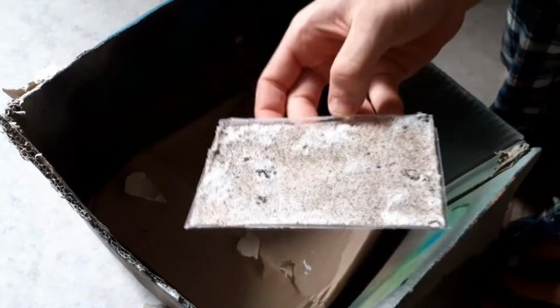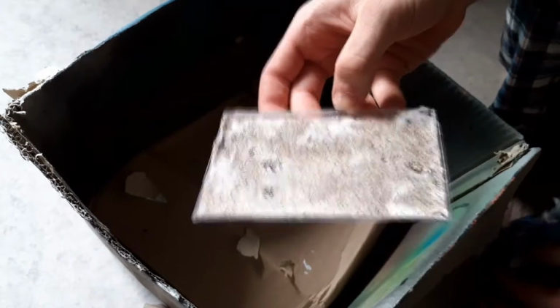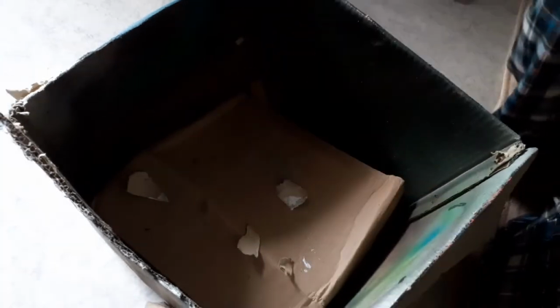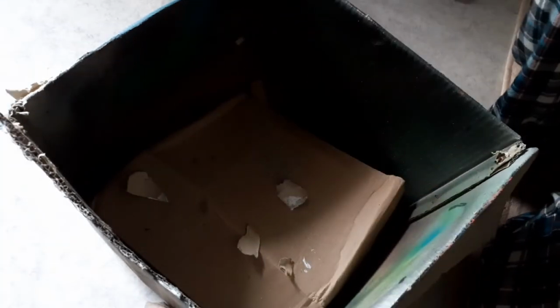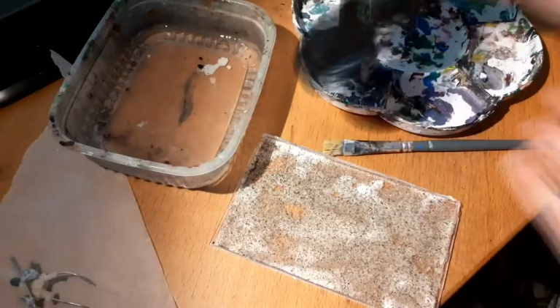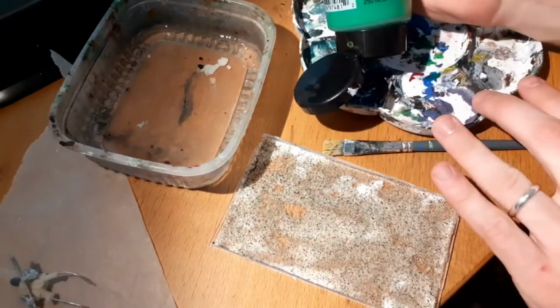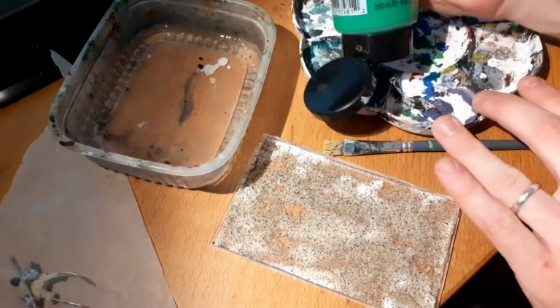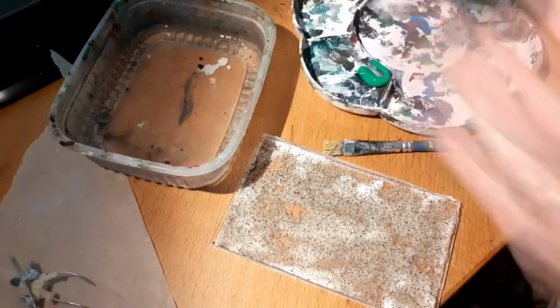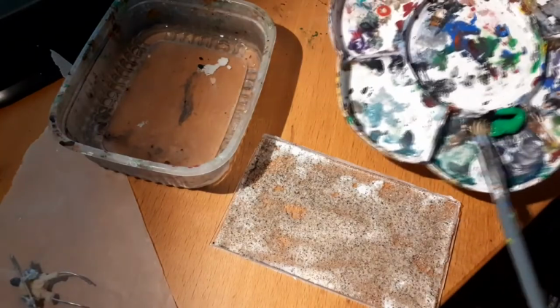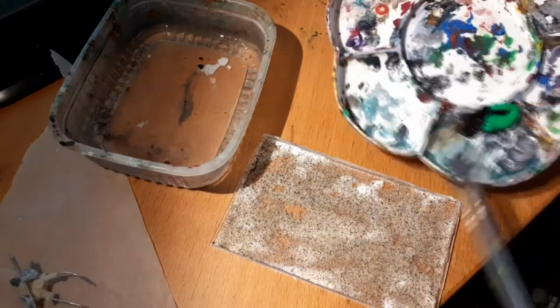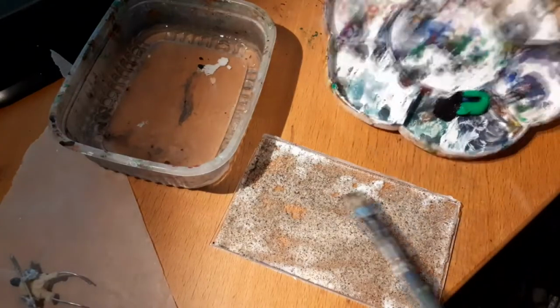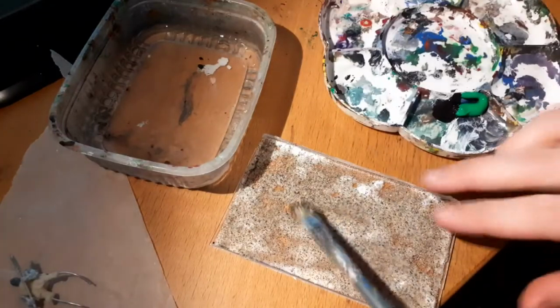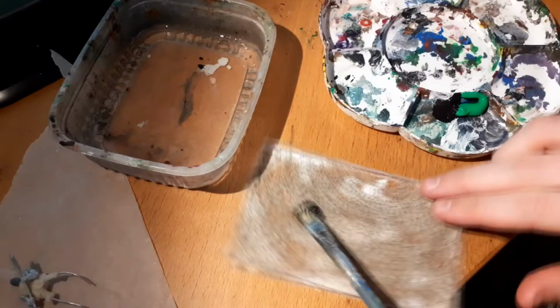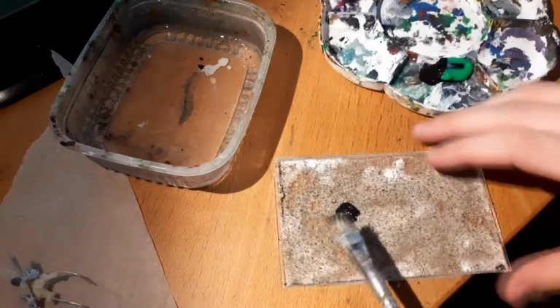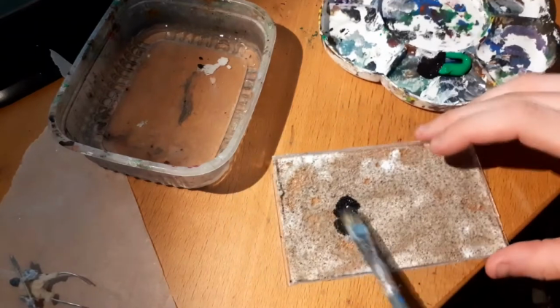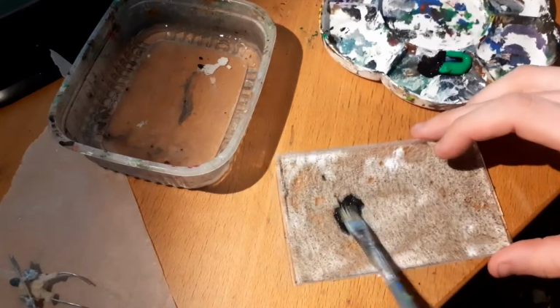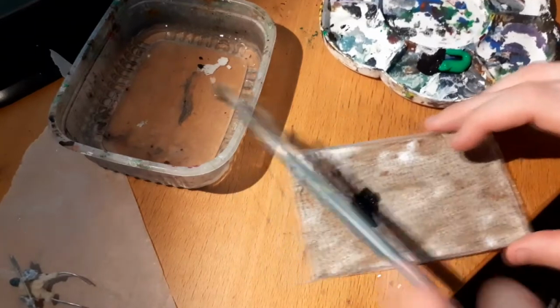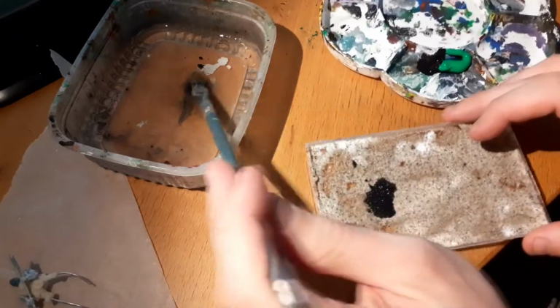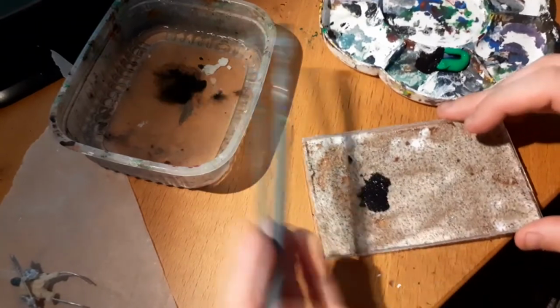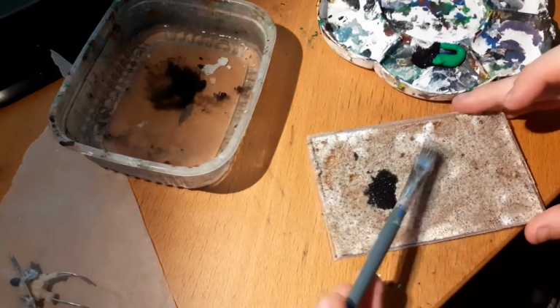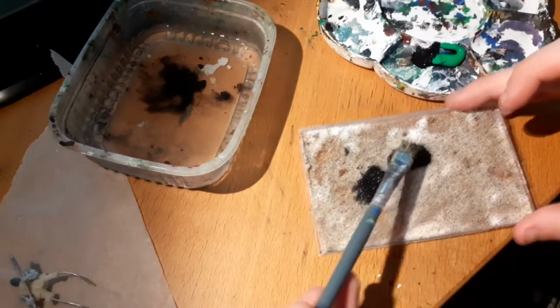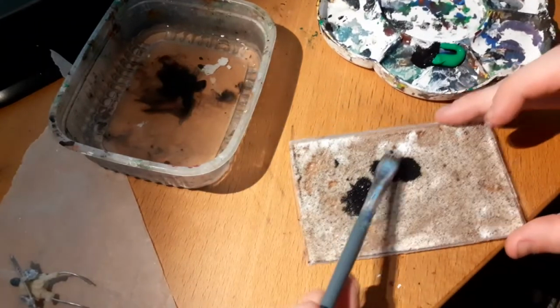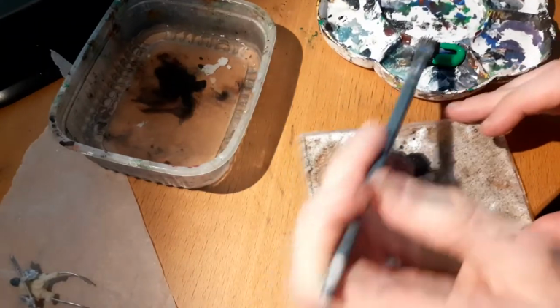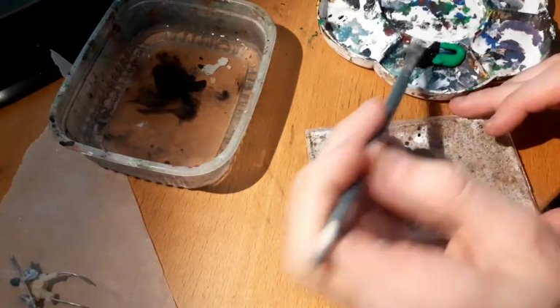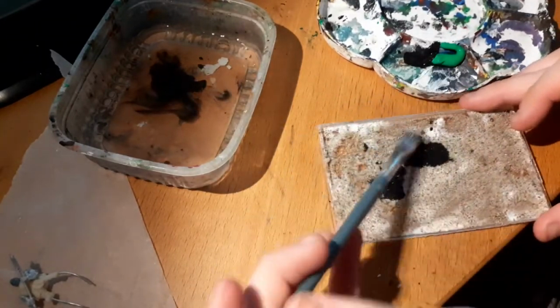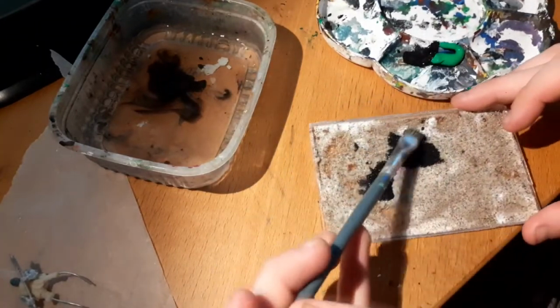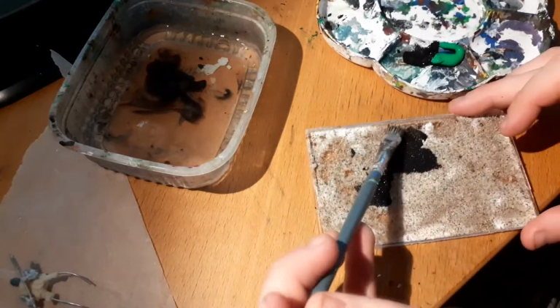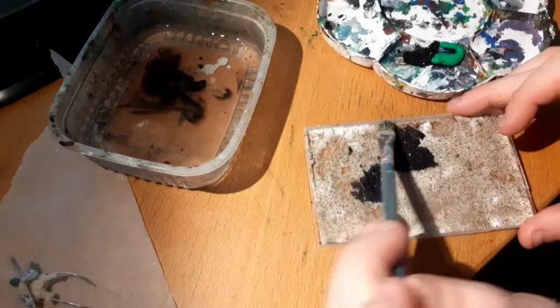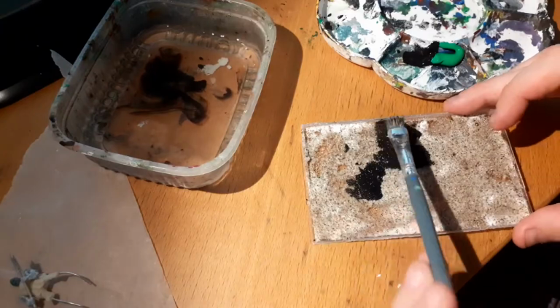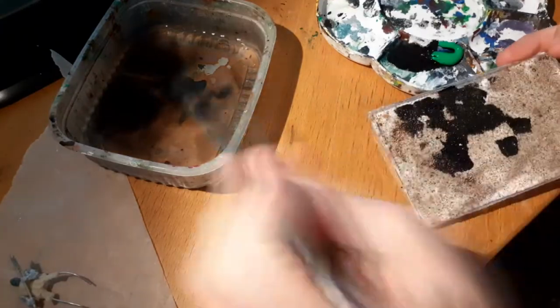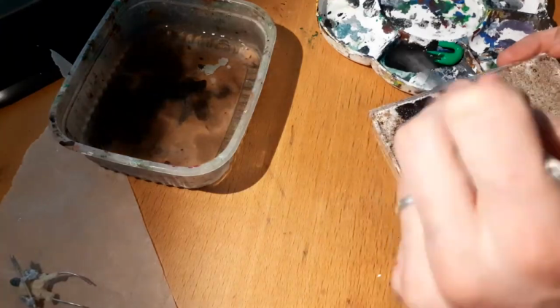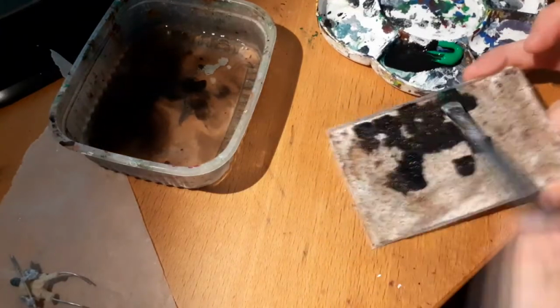Then I used heavily diluted blackish-green to base coat the whole tray. At this point I just wanted the color to look like the ground without the grass, so a brownish-green would also work very well.